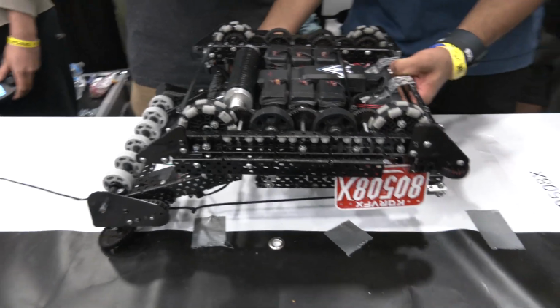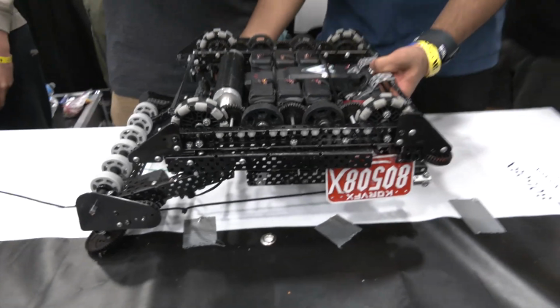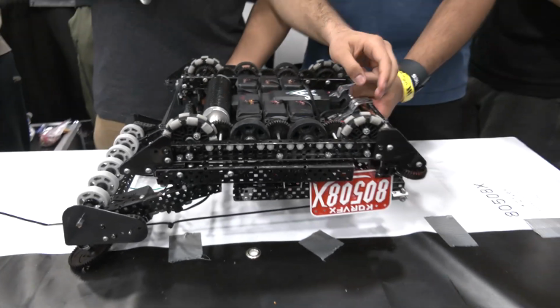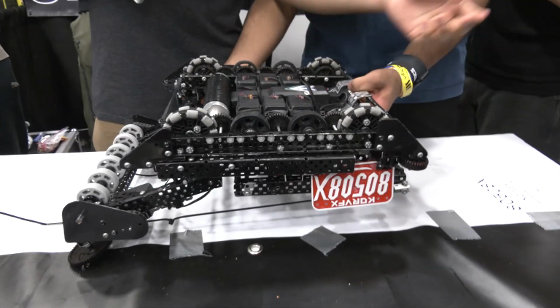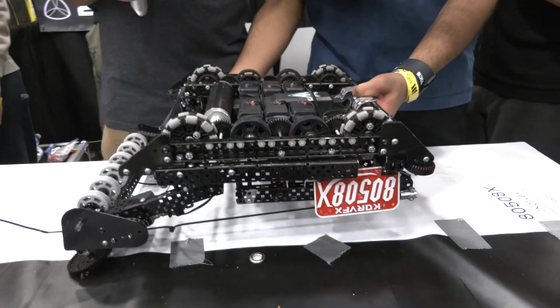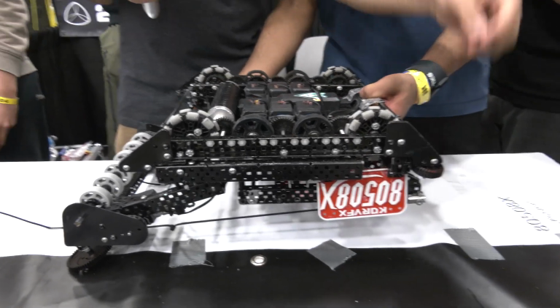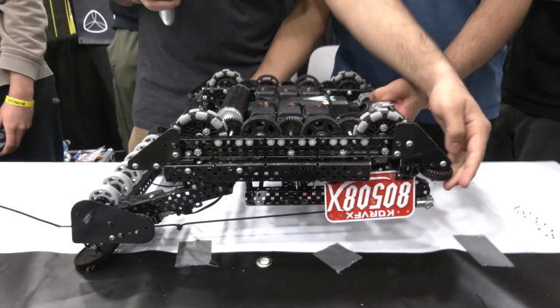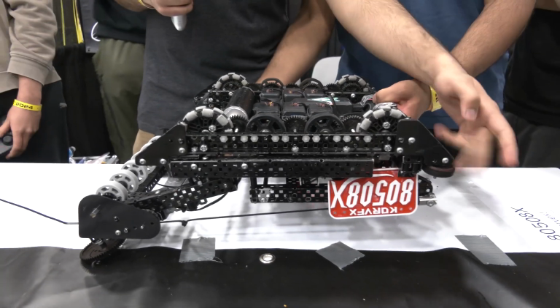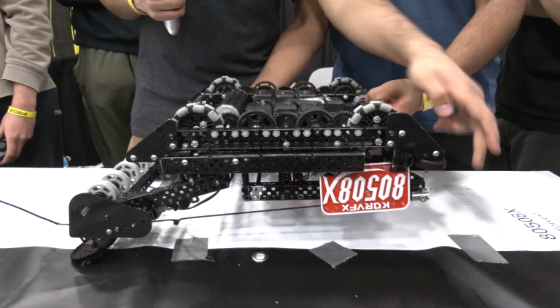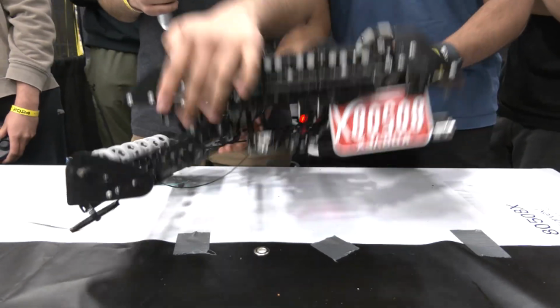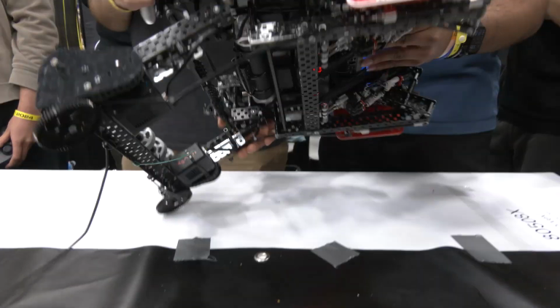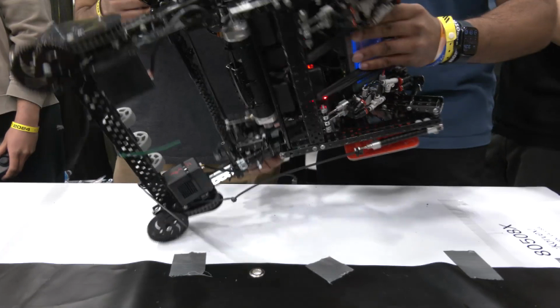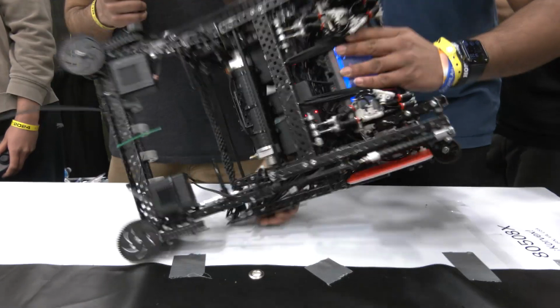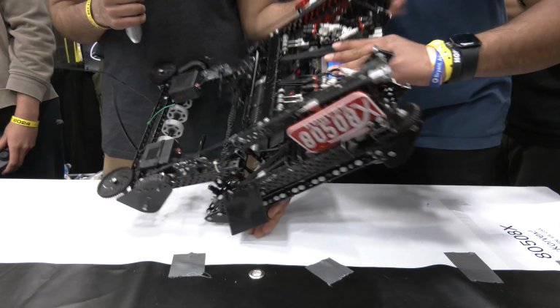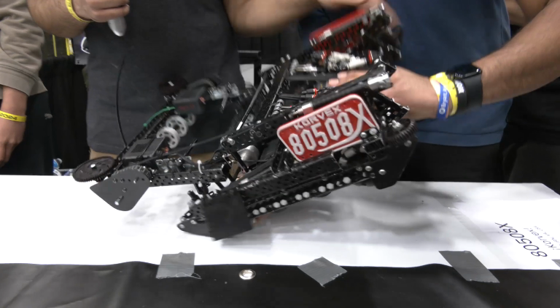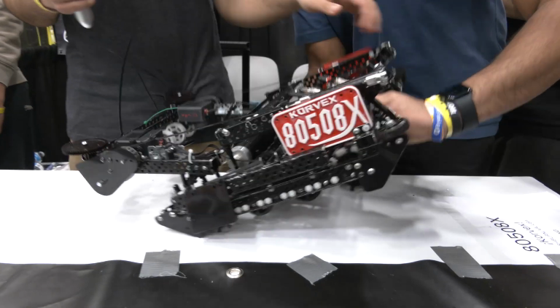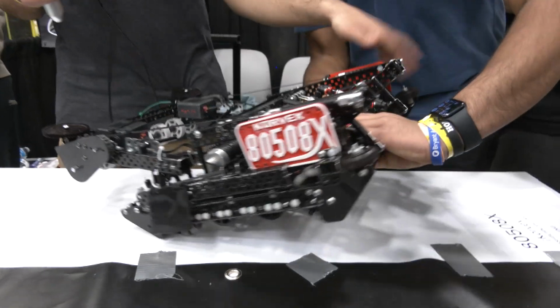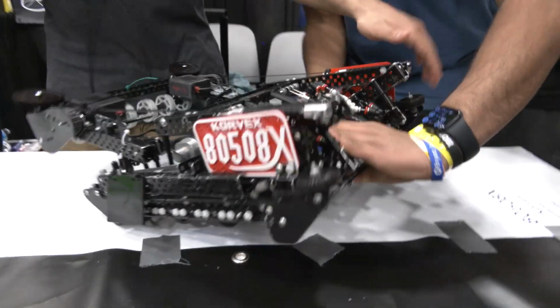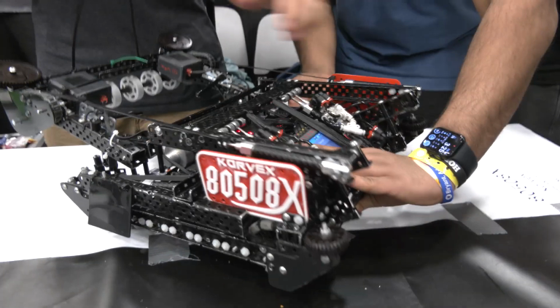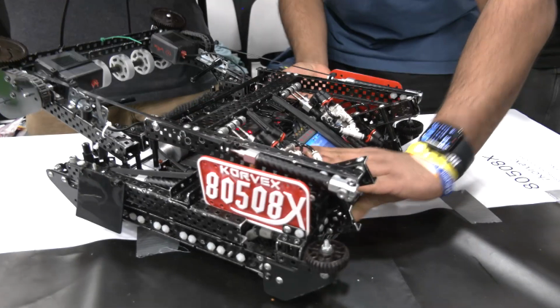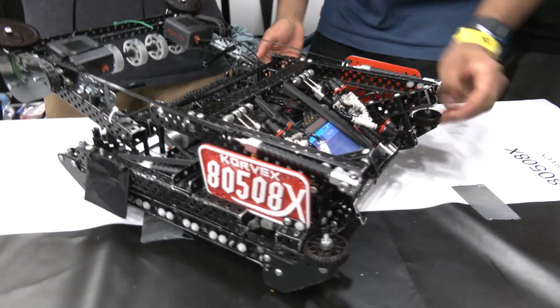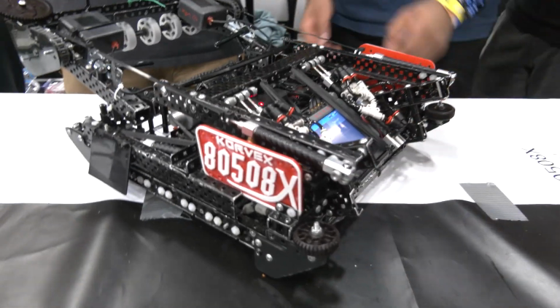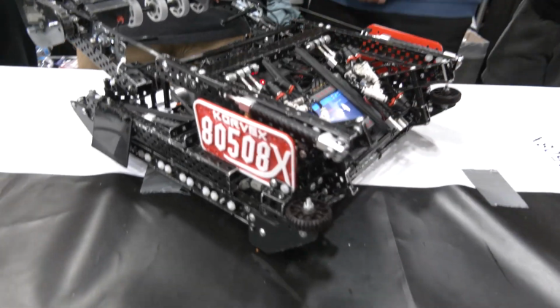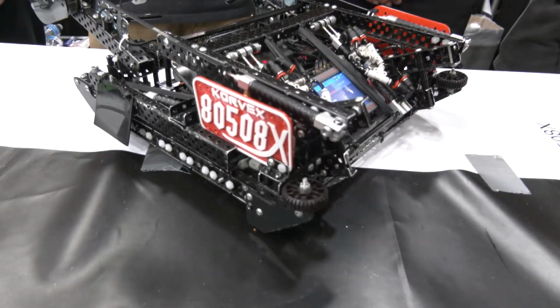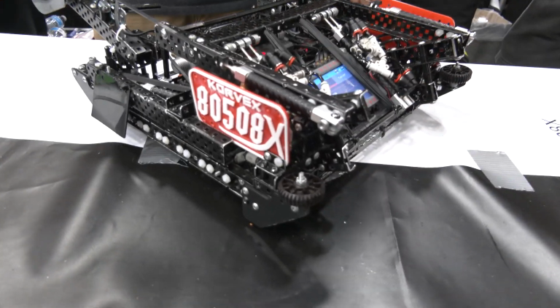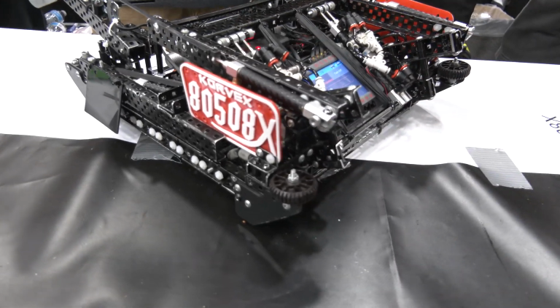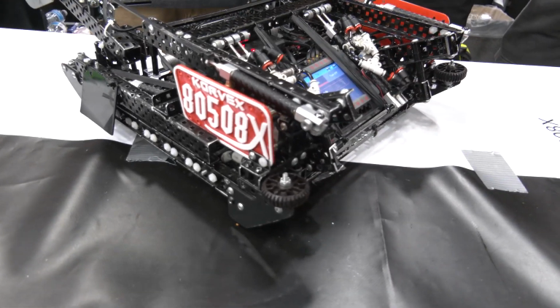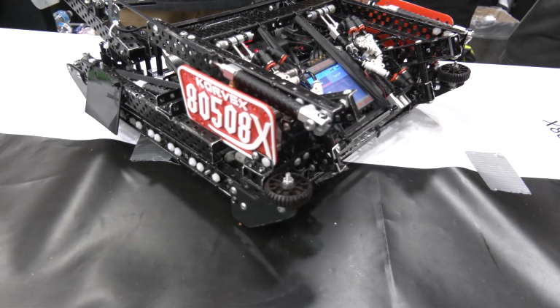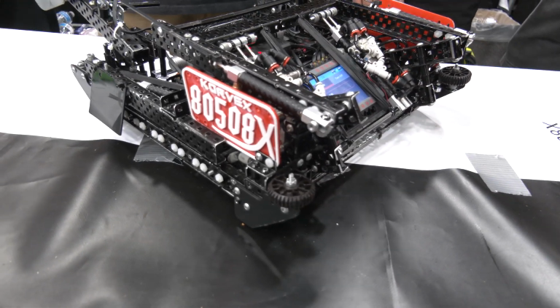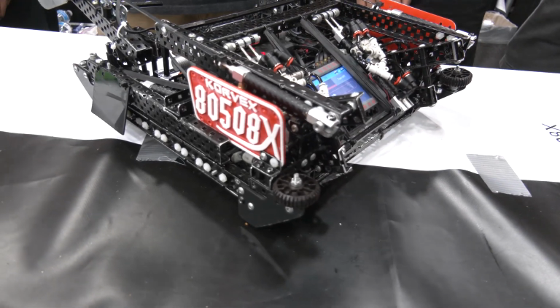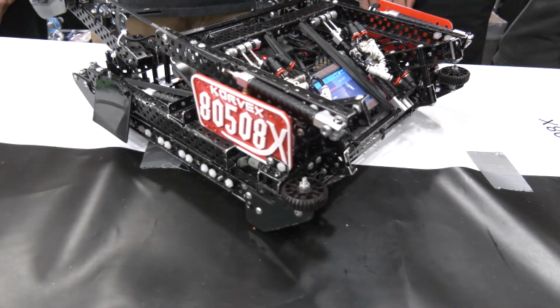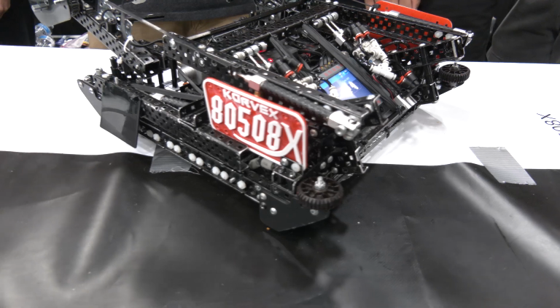We also have wall rollers on the sides, as you can see. What these do is help us glide across the wall. As you've seen how many teams are doing it, we're doing it as well.